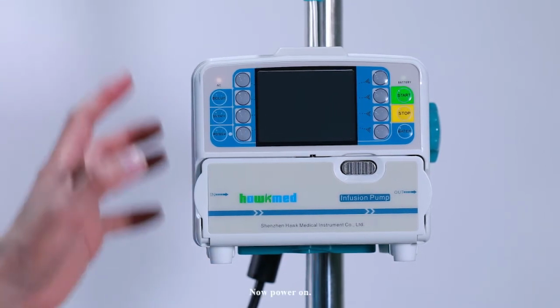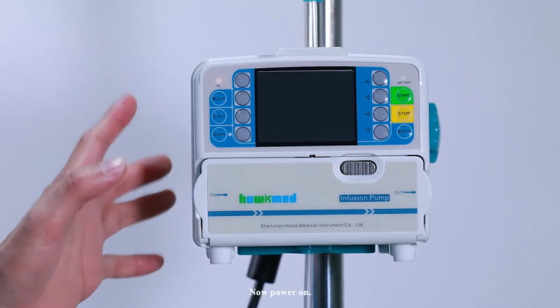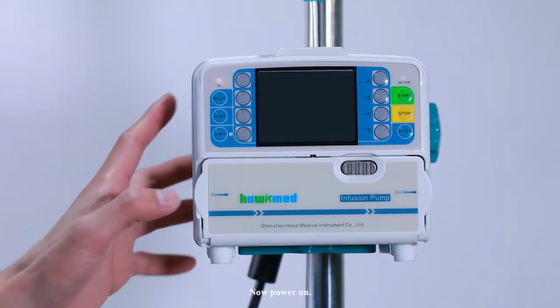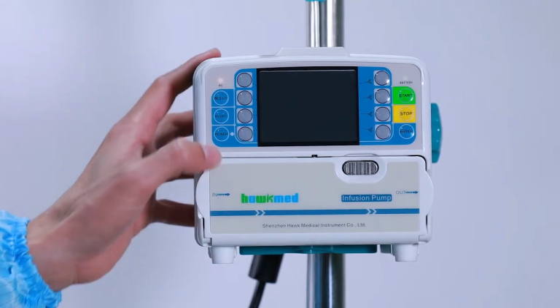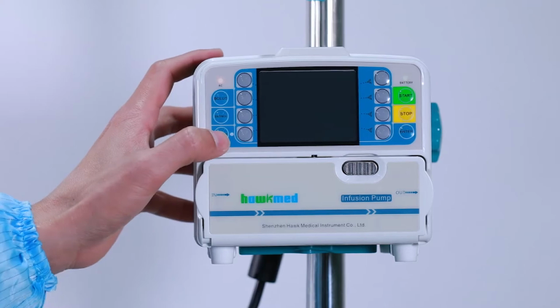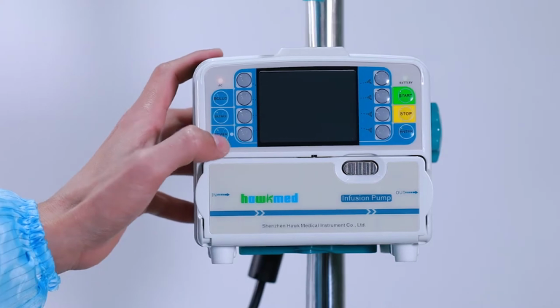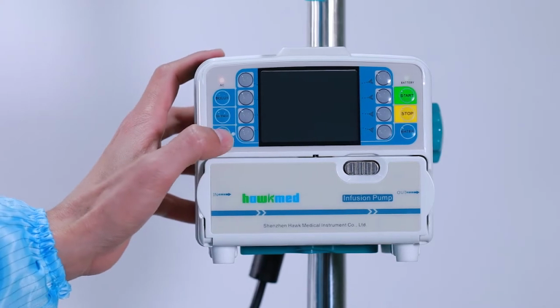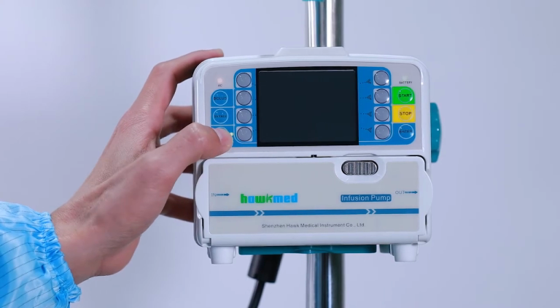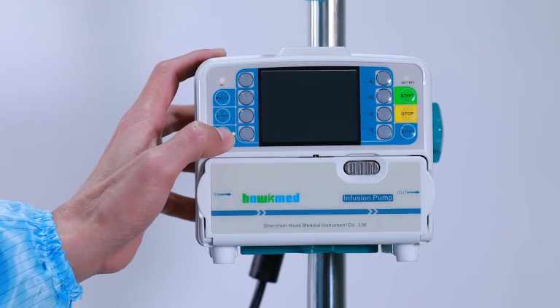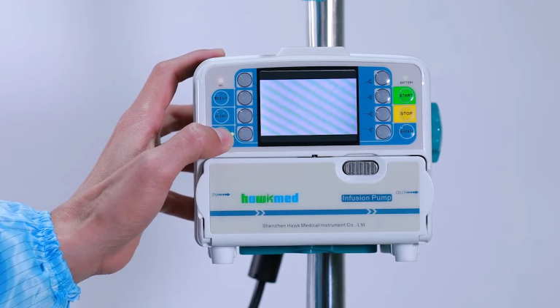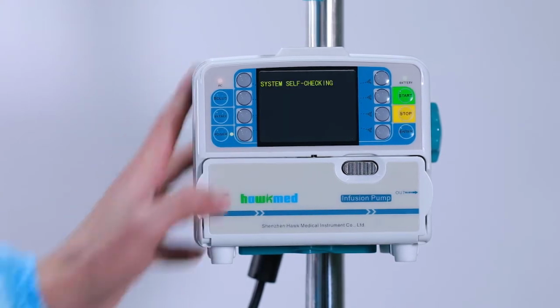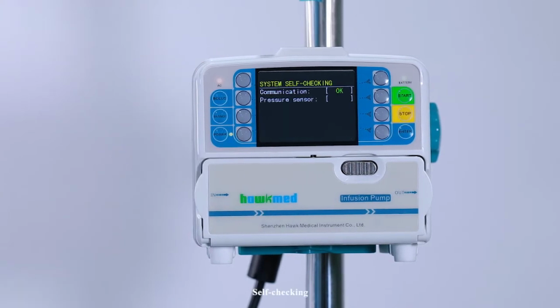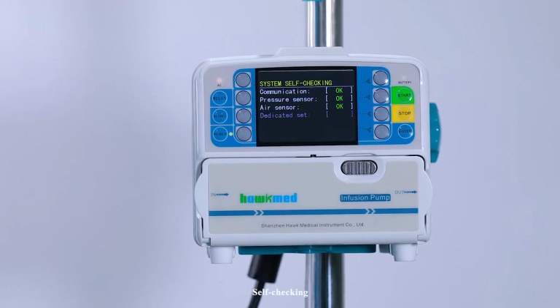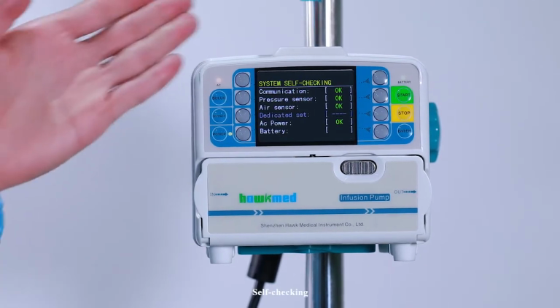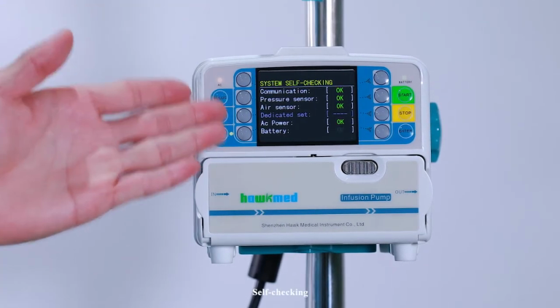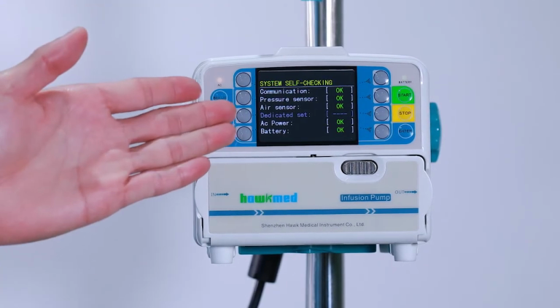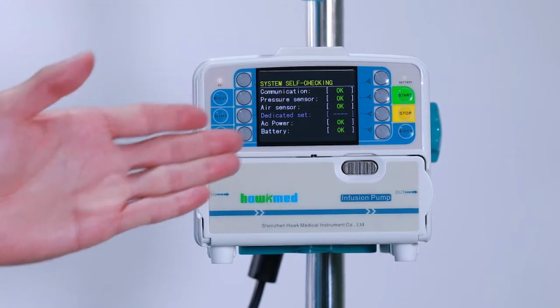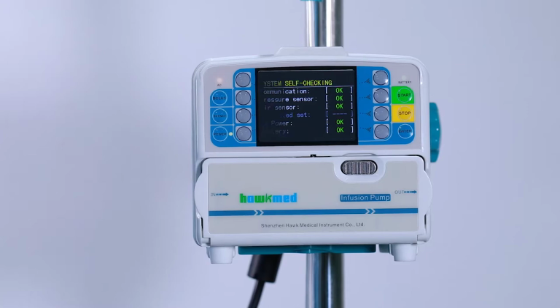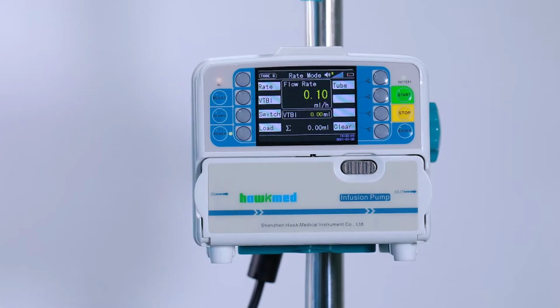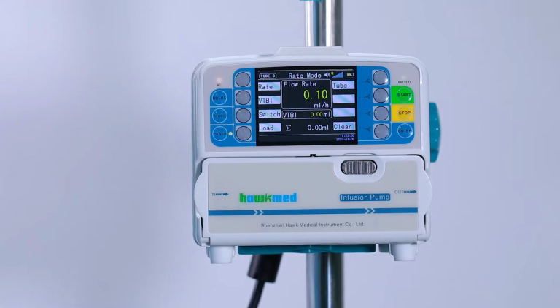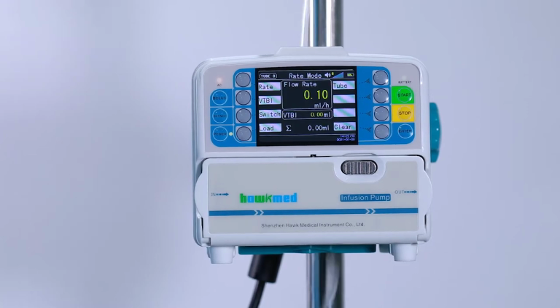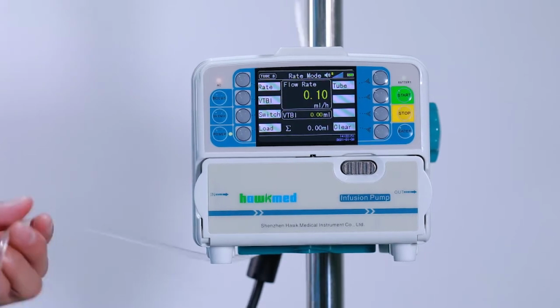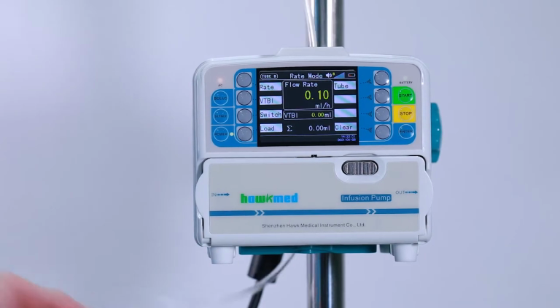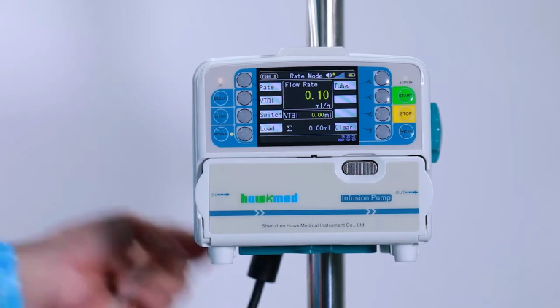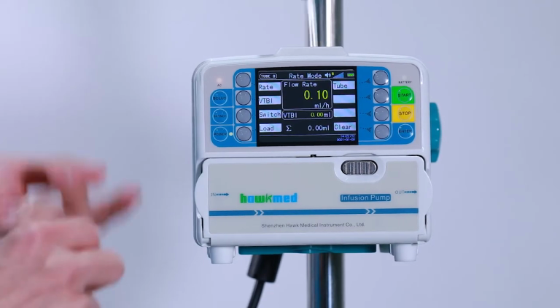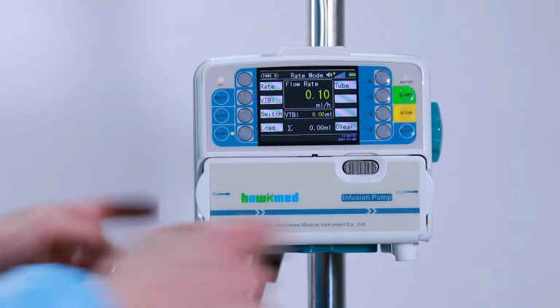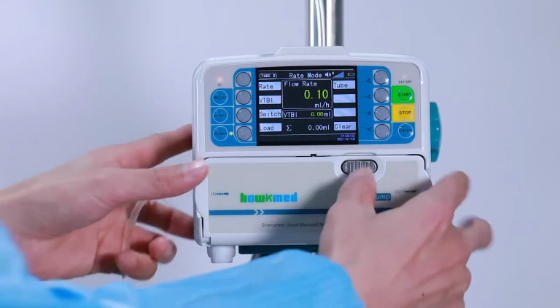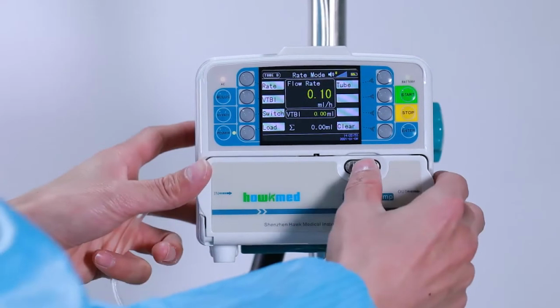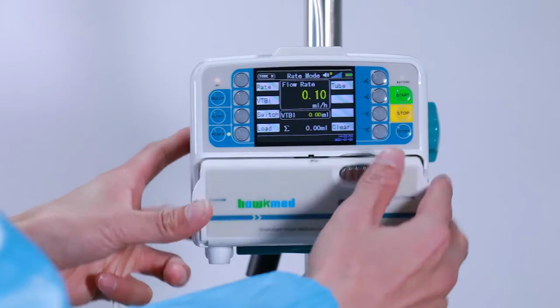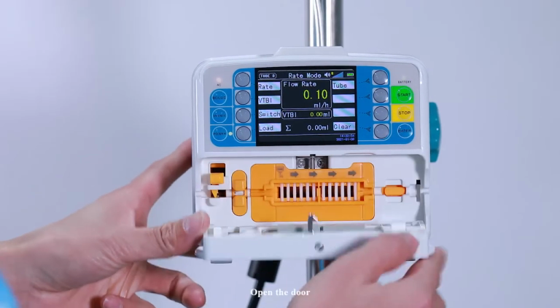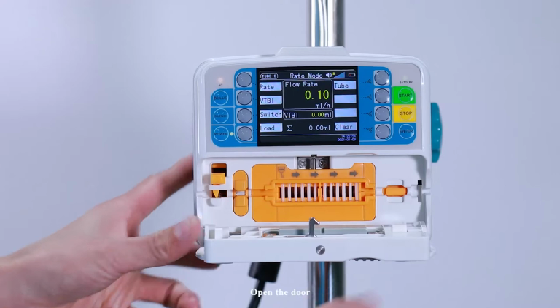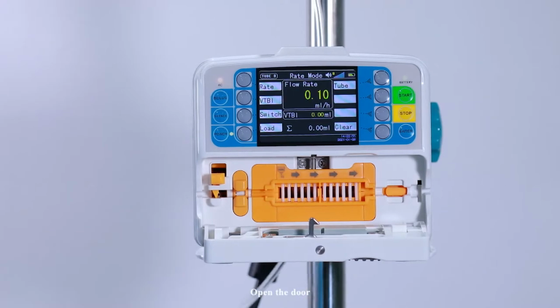Power on the device. The pump will begin self-checking. Then open the door.